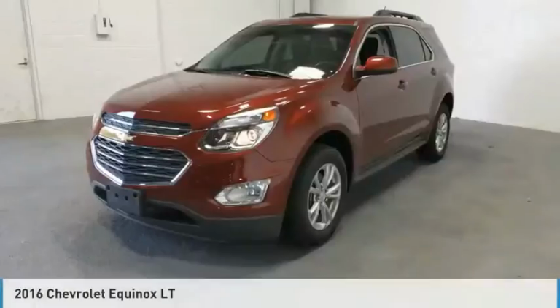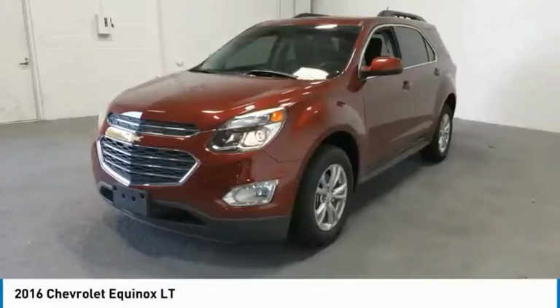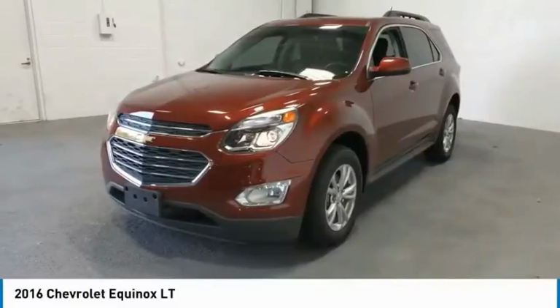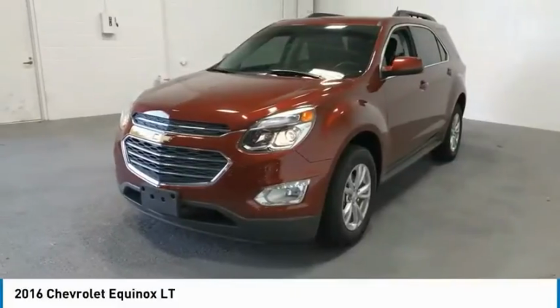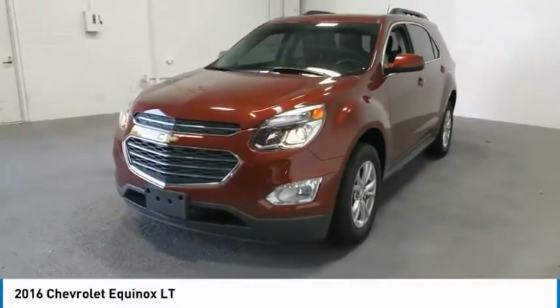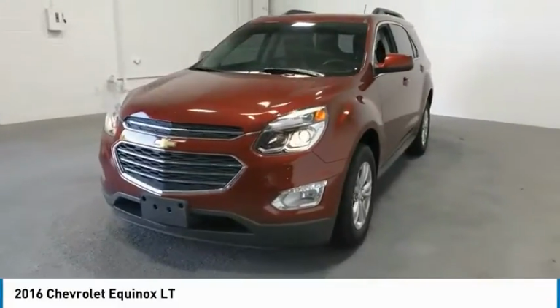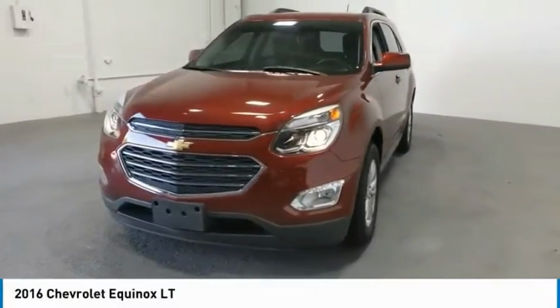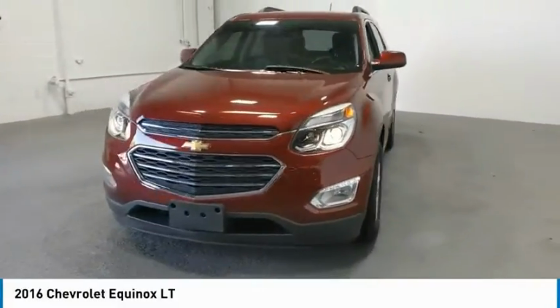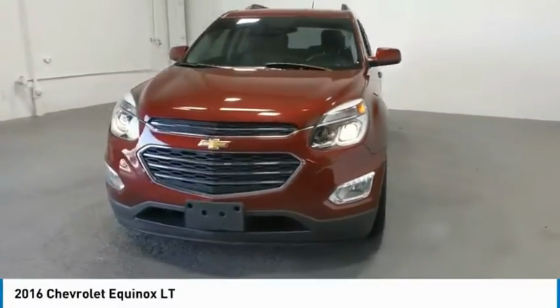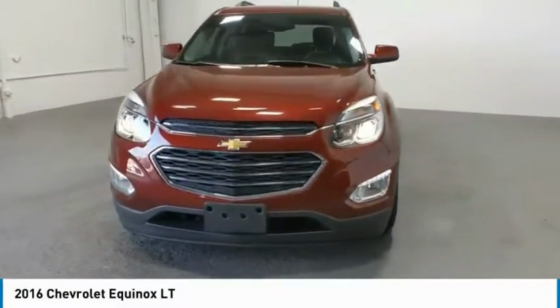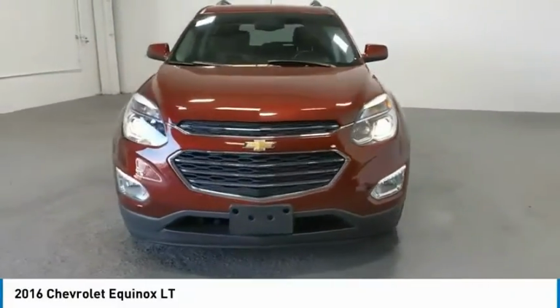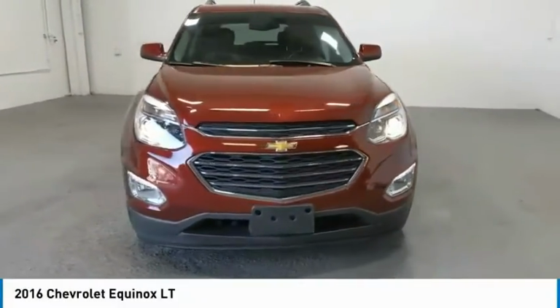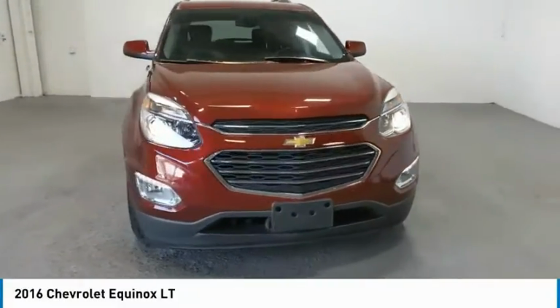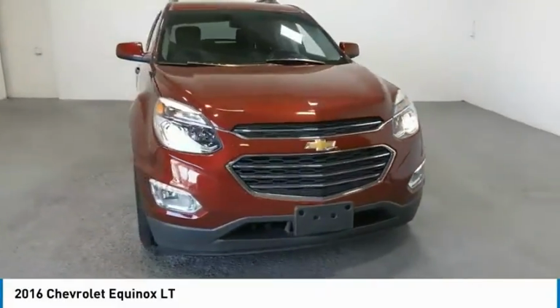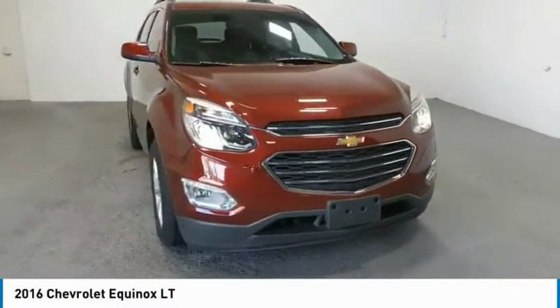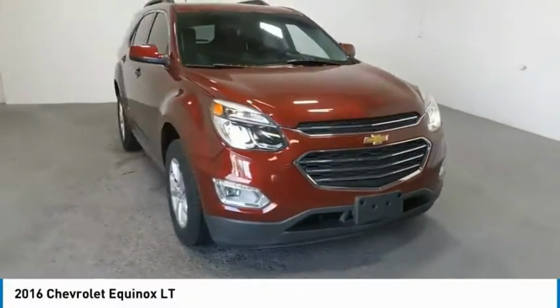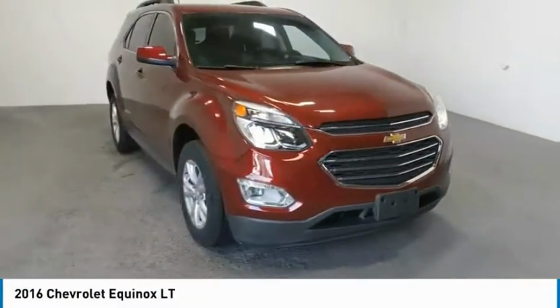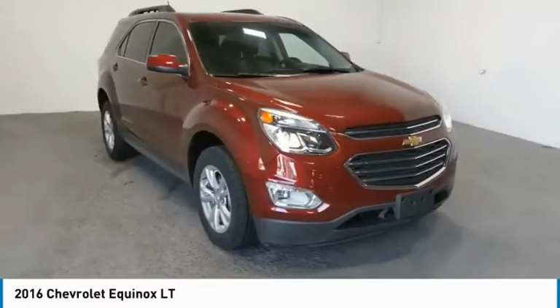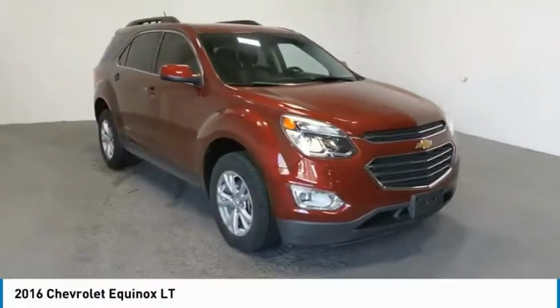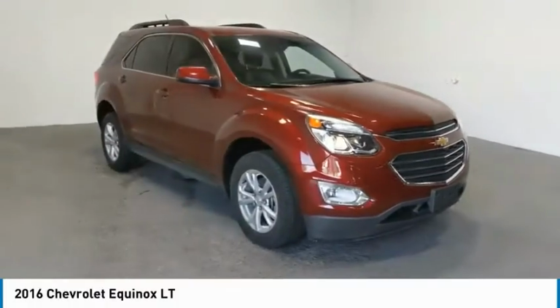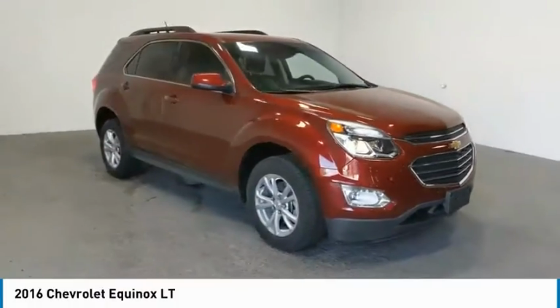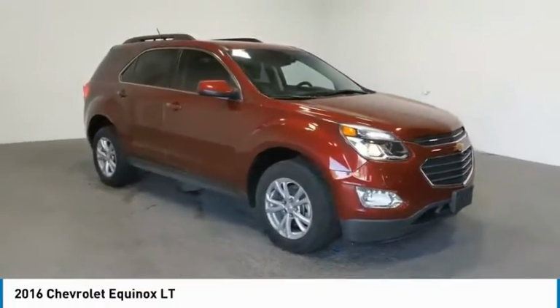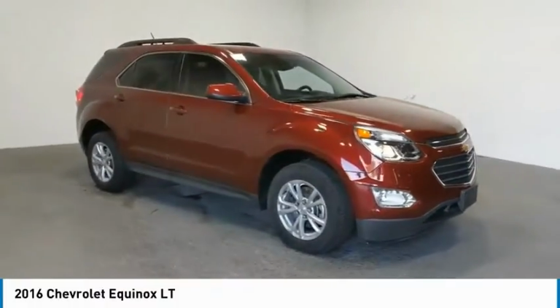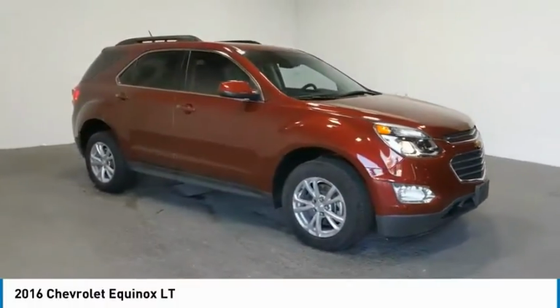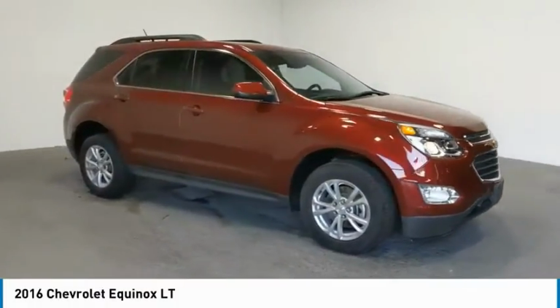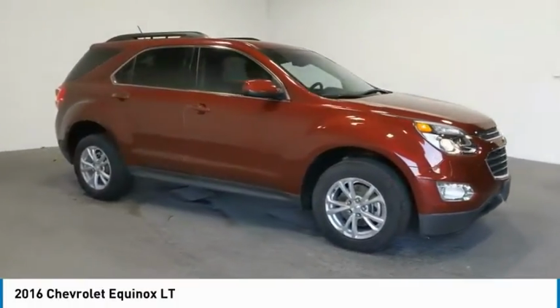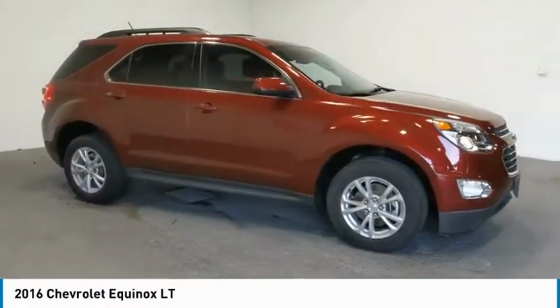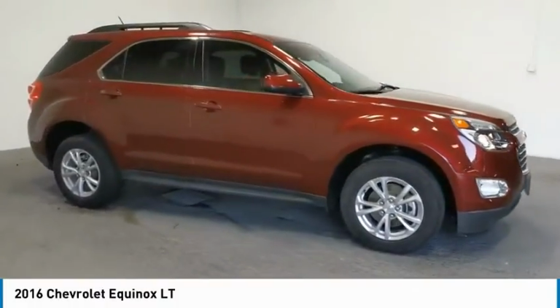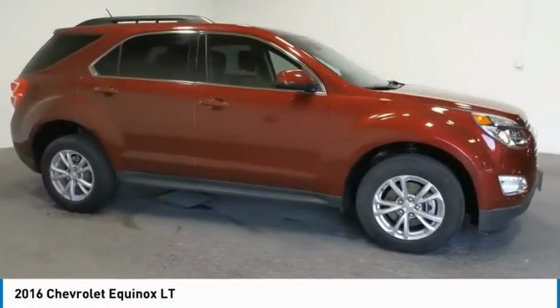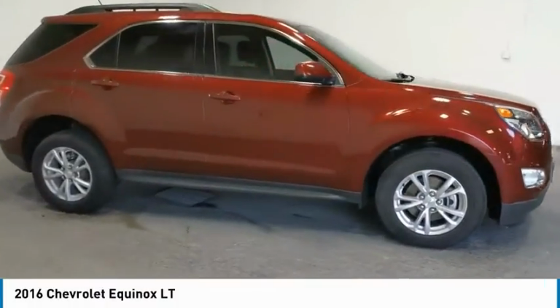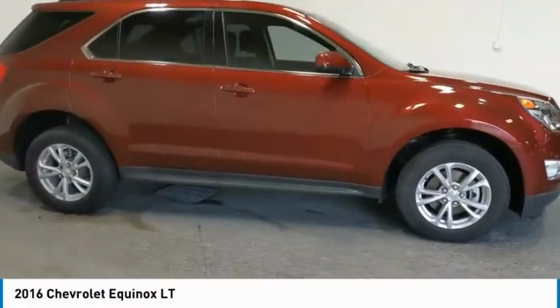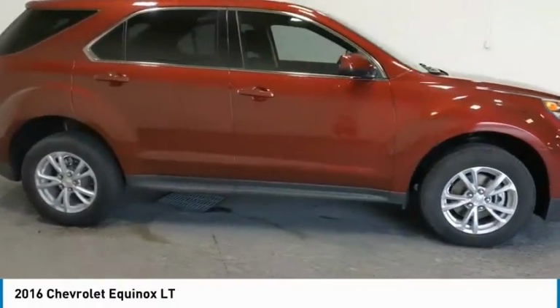Take a ride in the 2016 Equinox. Fuel efficiency, safety, and value equals the Chevy Equinox.